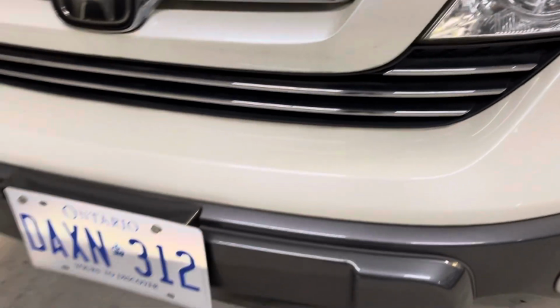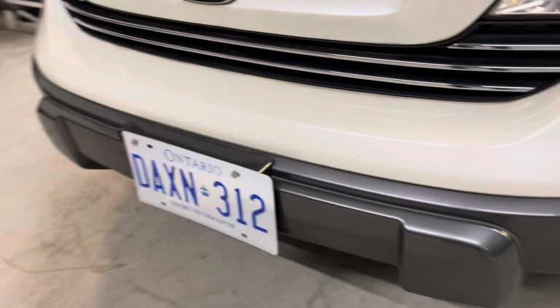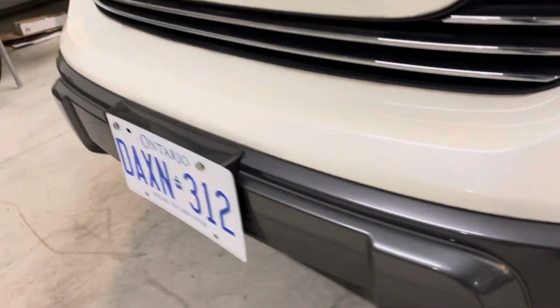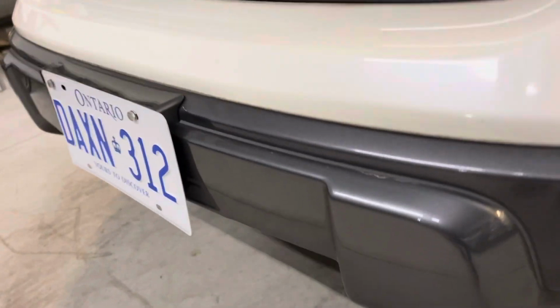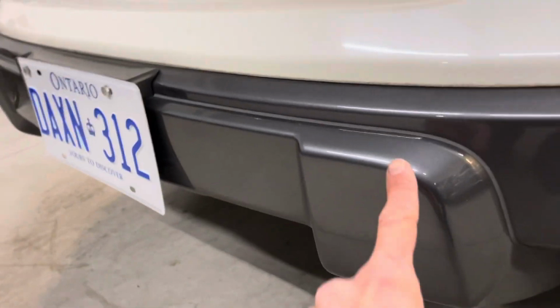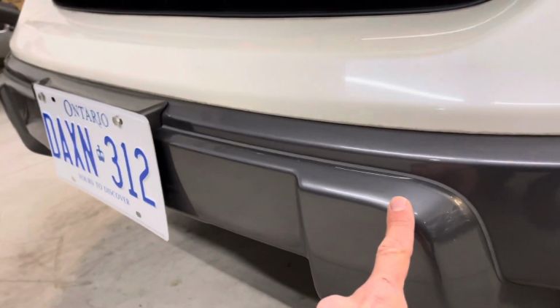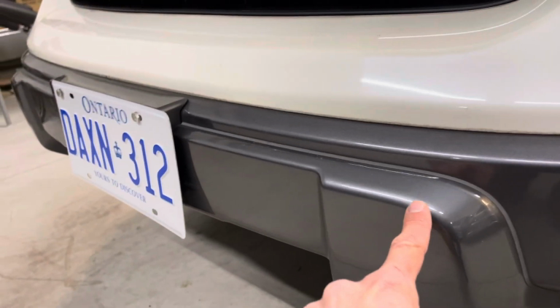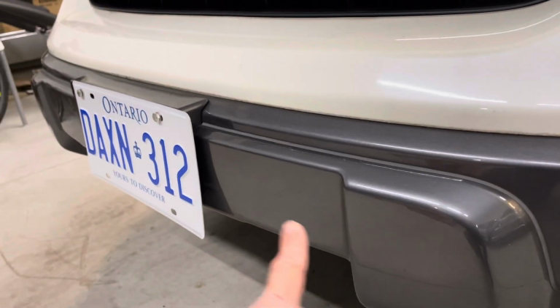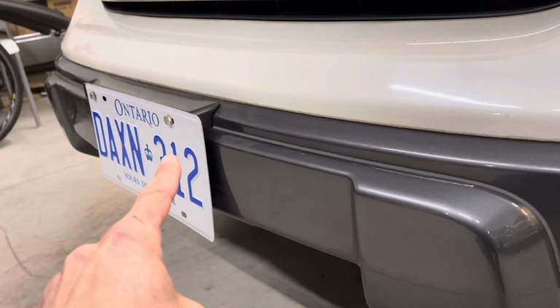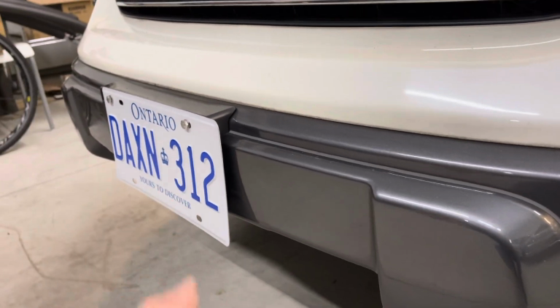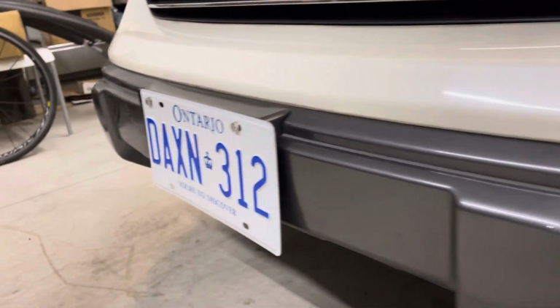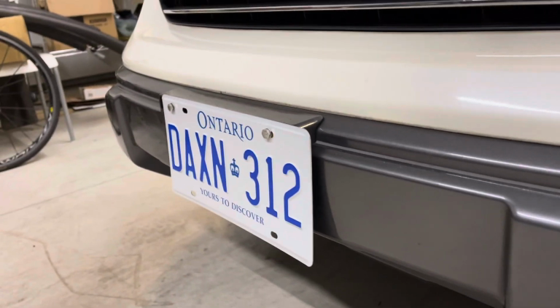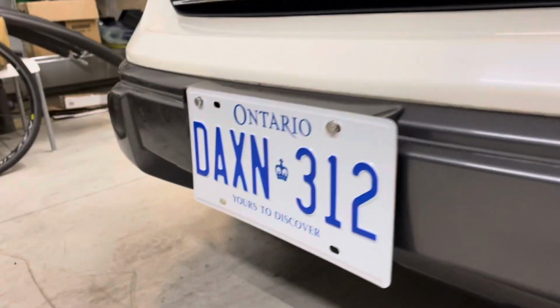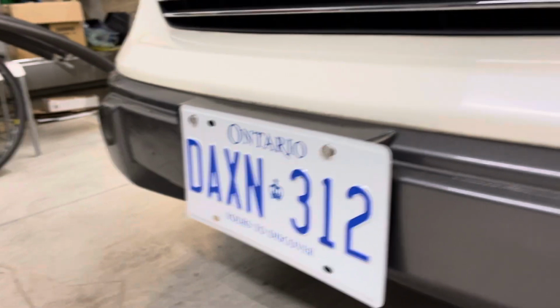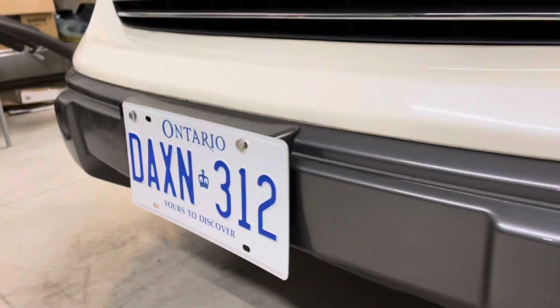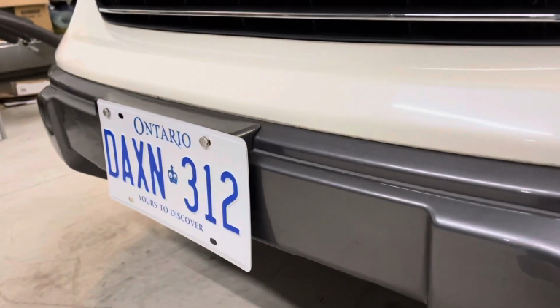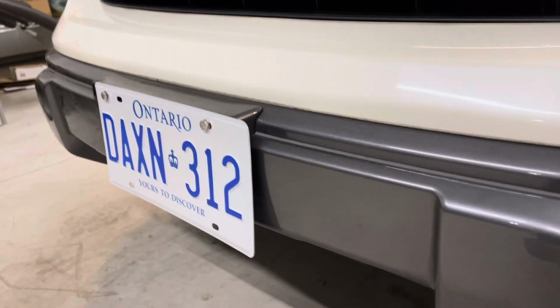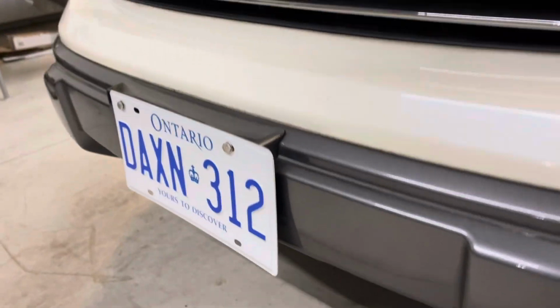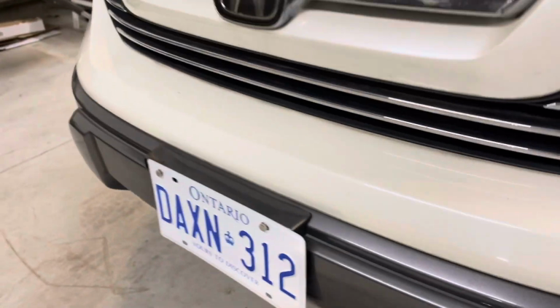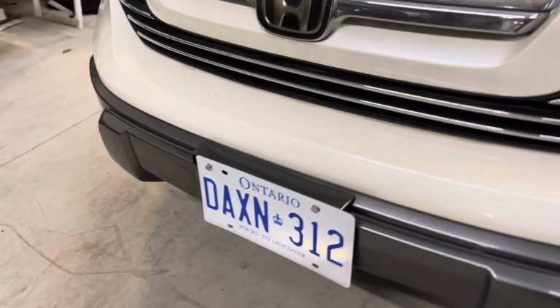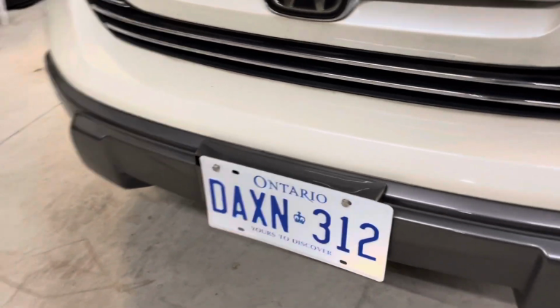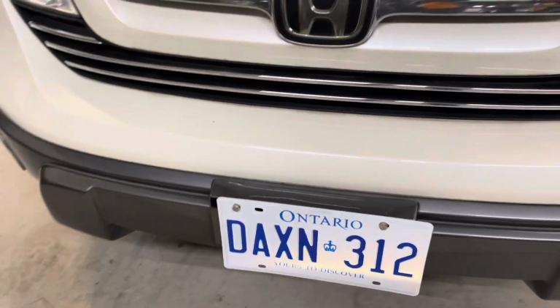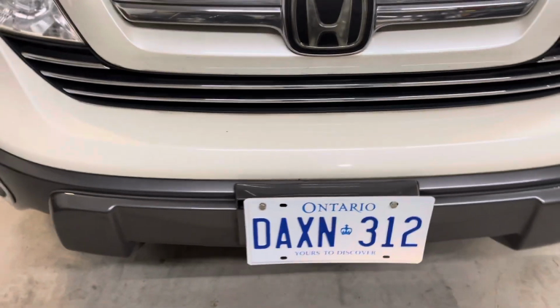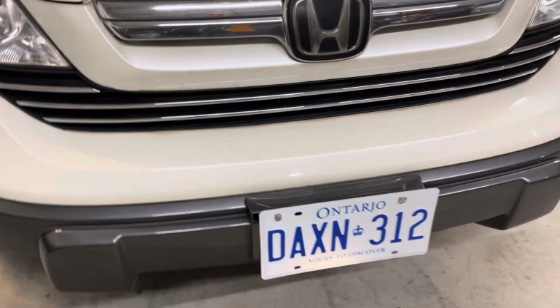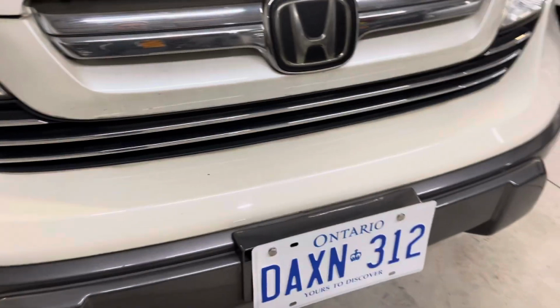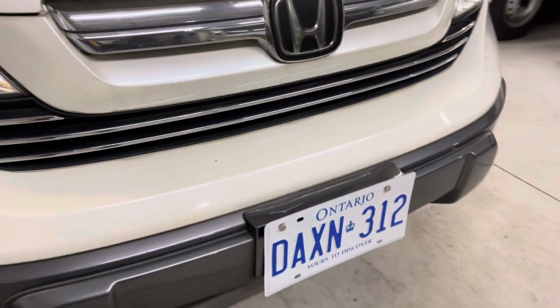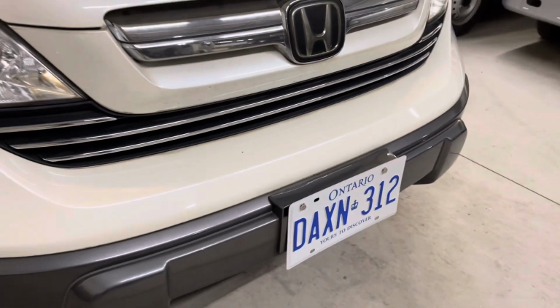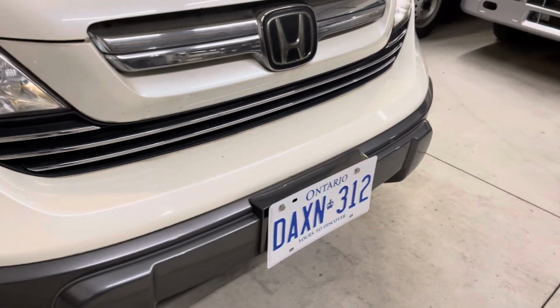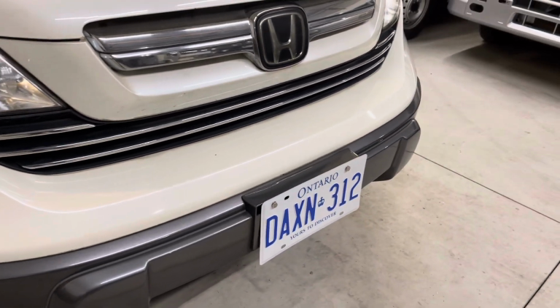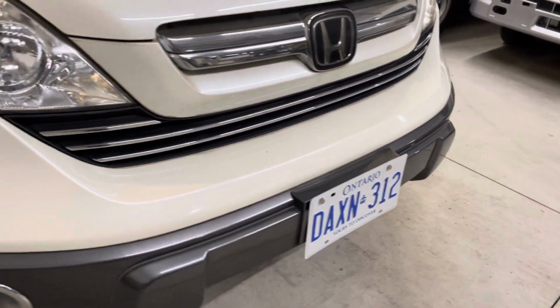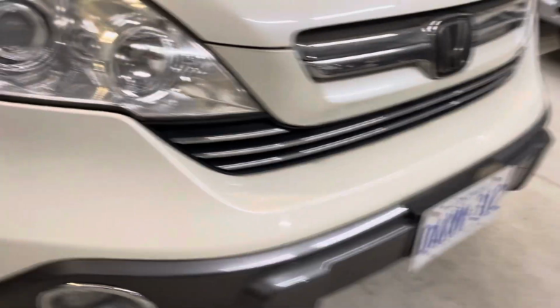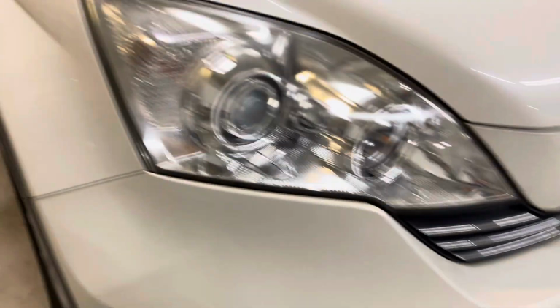What's interesting is the front push bar has — and I didn't realize it before I drilled the license plate — positioning for screws to fit either the Japanese size plate or North American size plate.